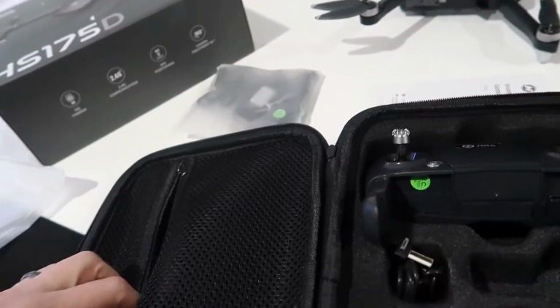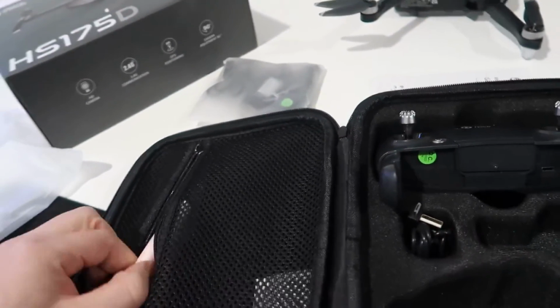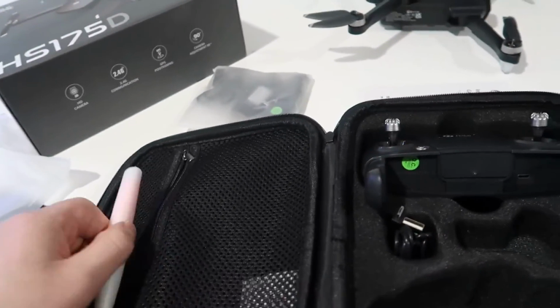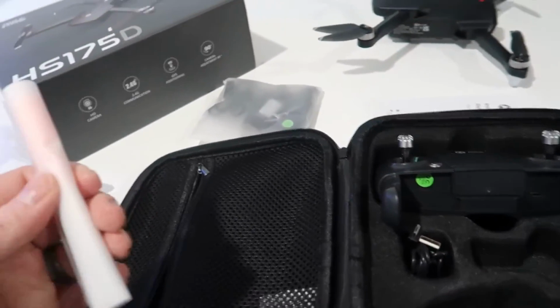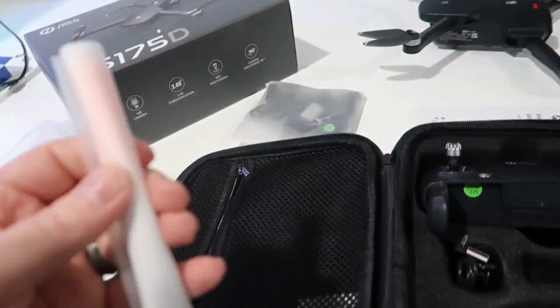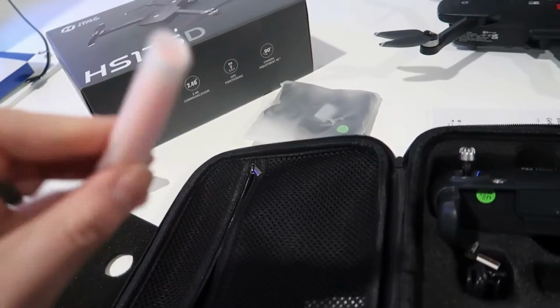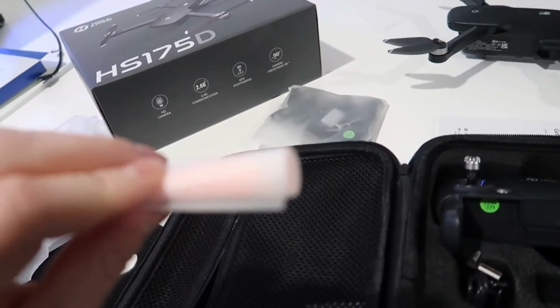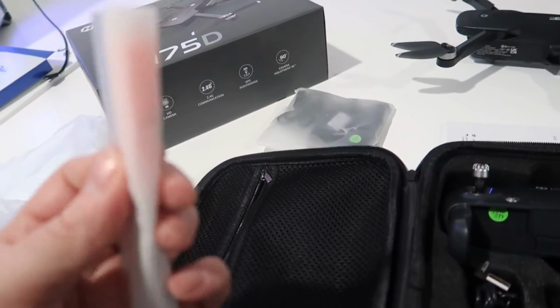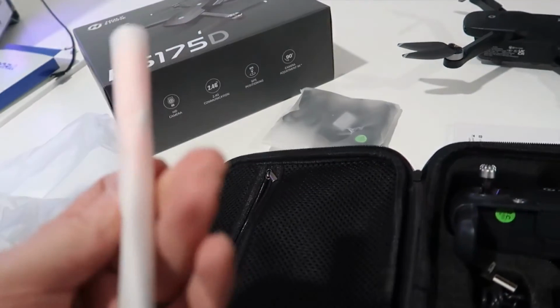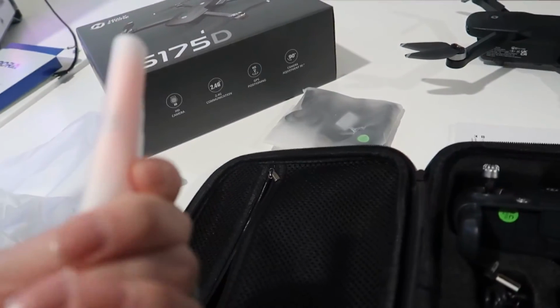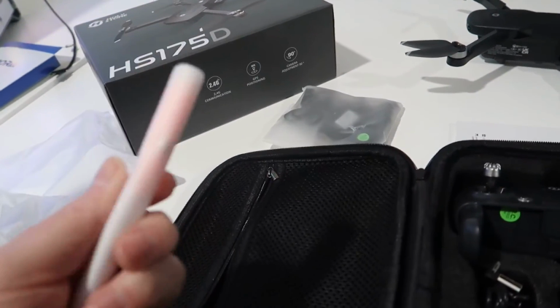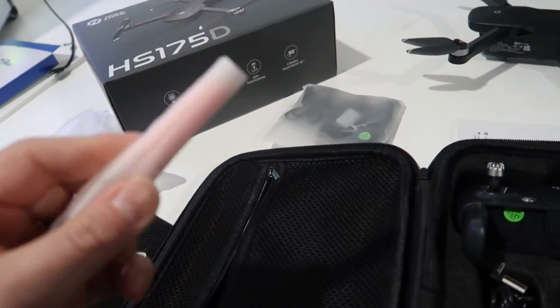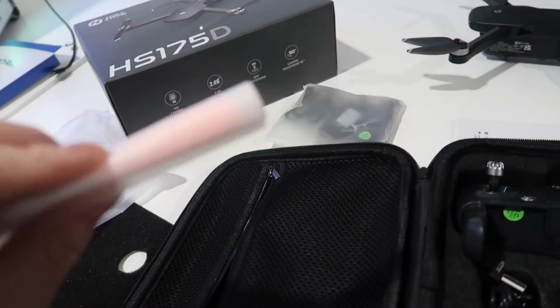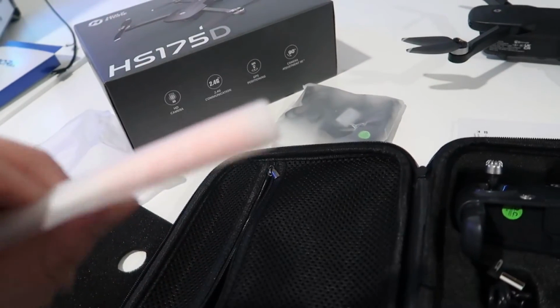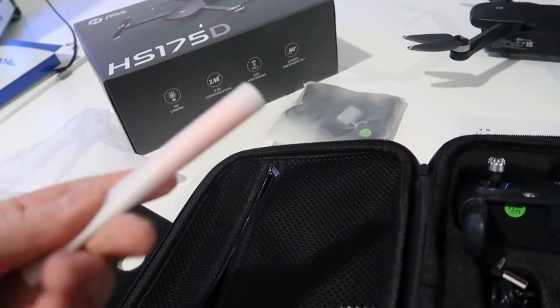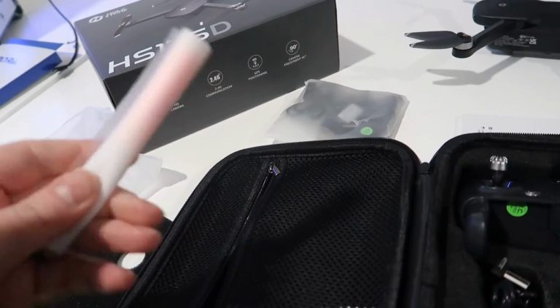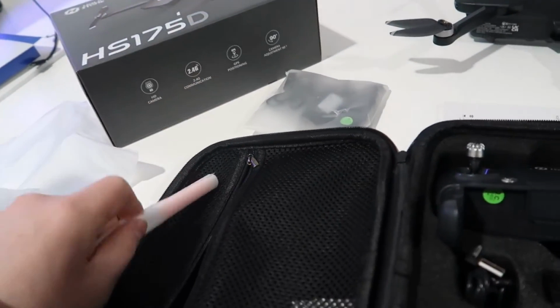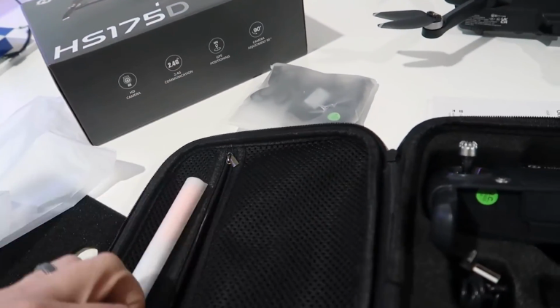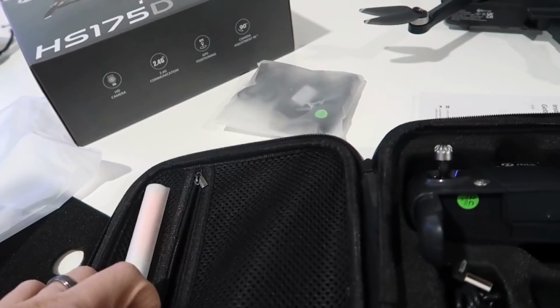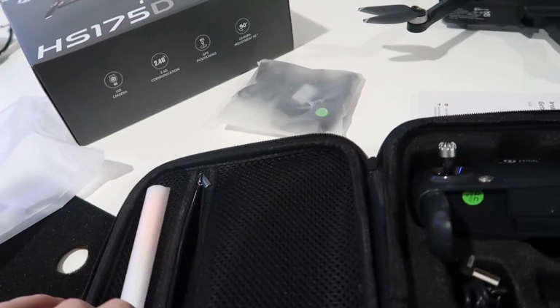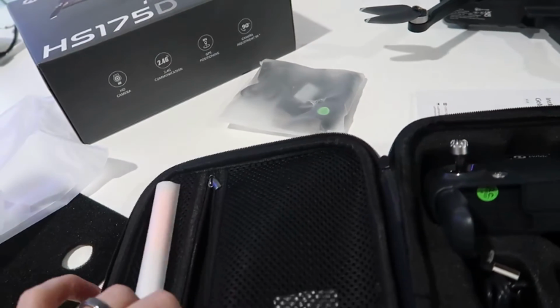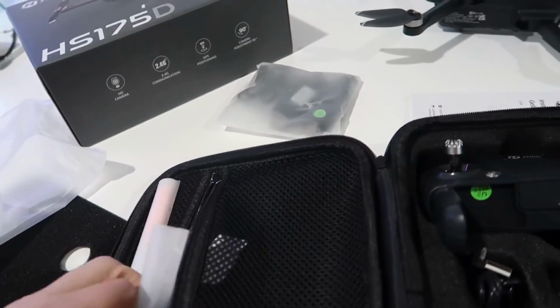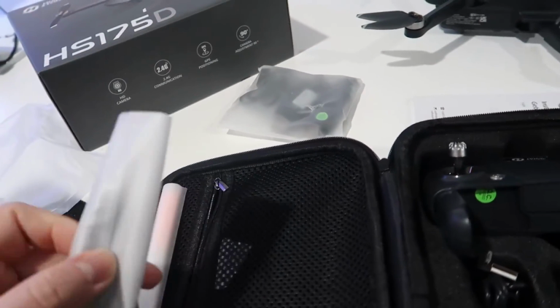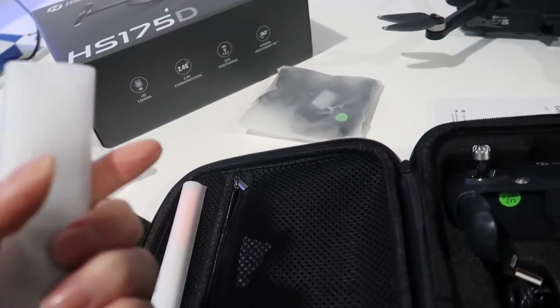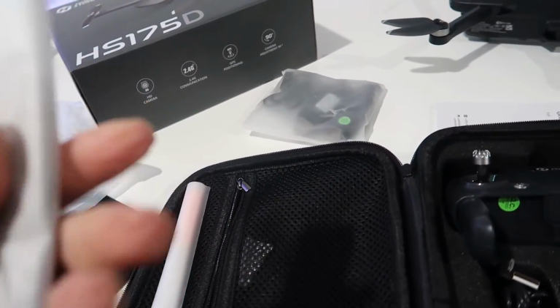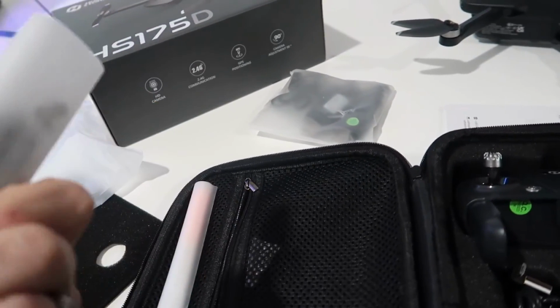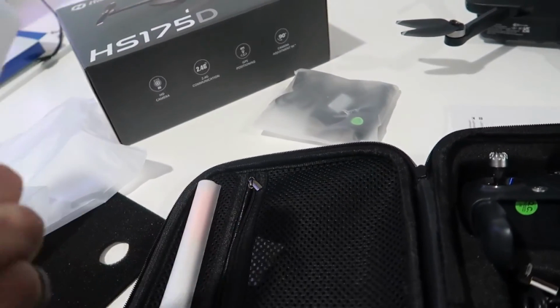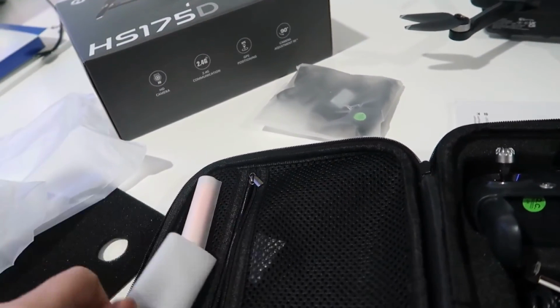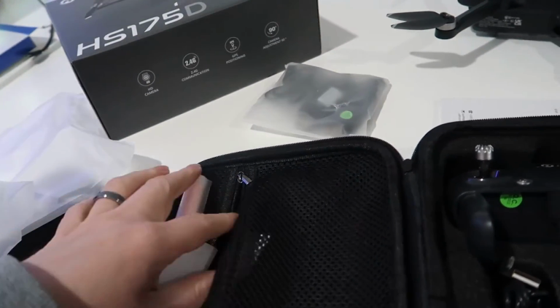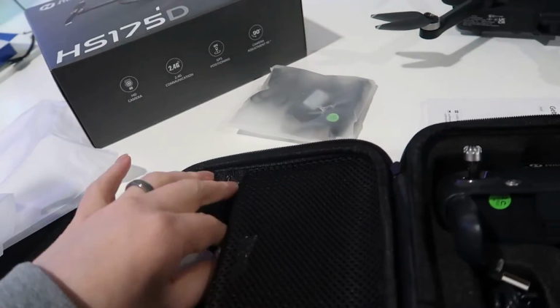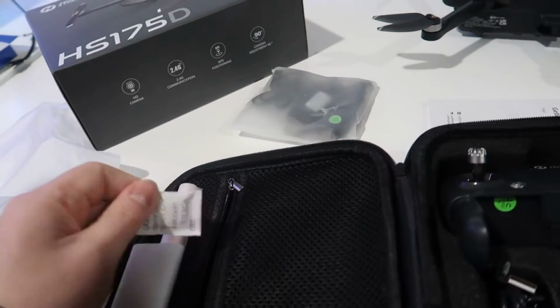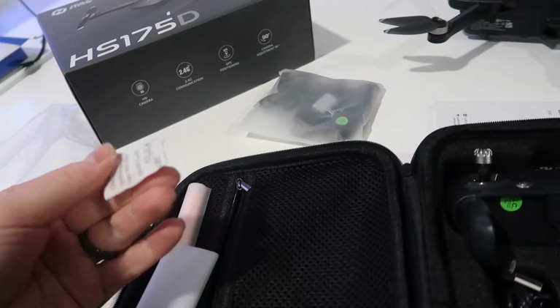I'm actually not sure what this is — it looks like maybe just spare parts or something else you could use. And then again there are some additional parts that it includes.